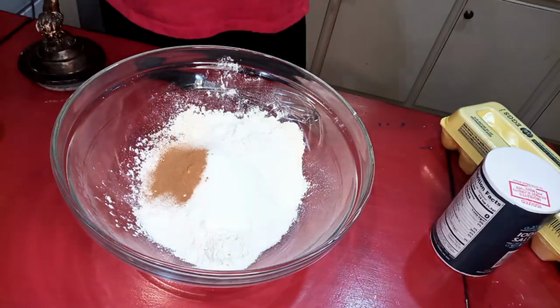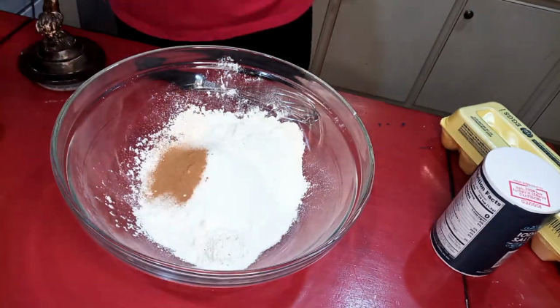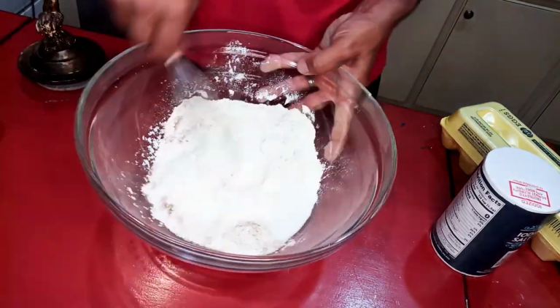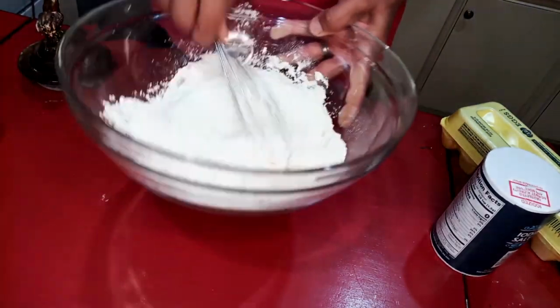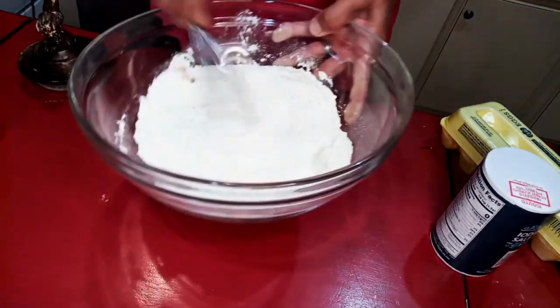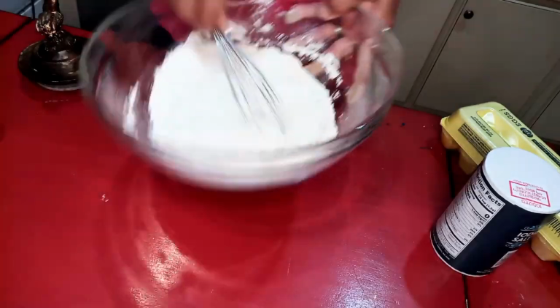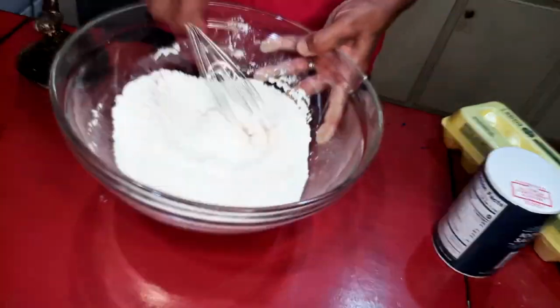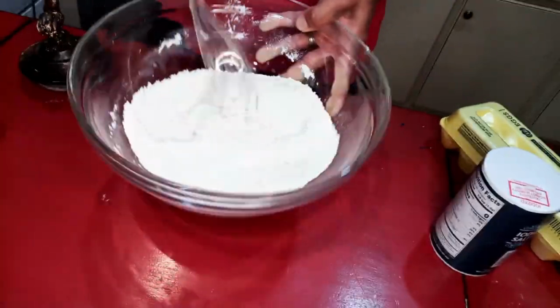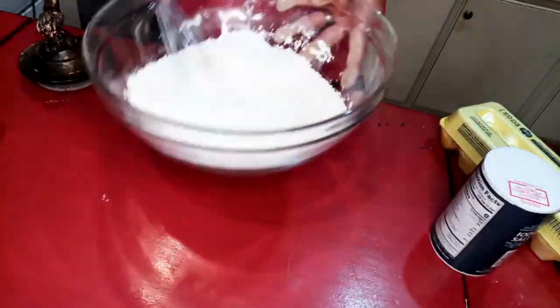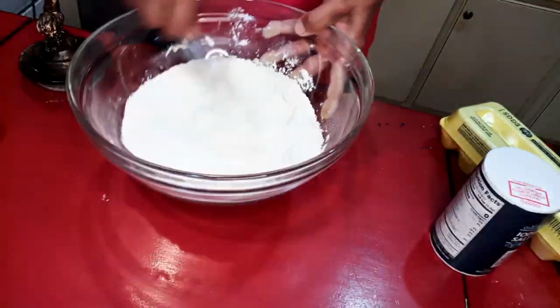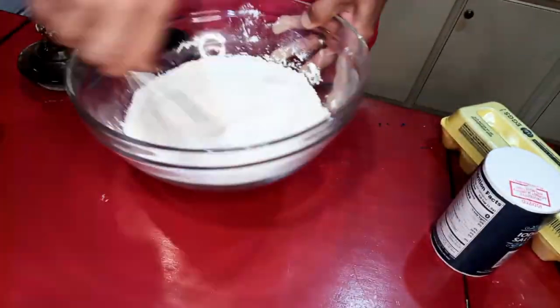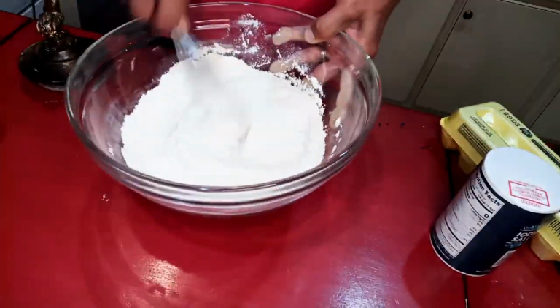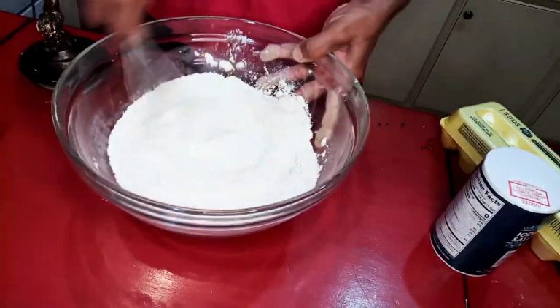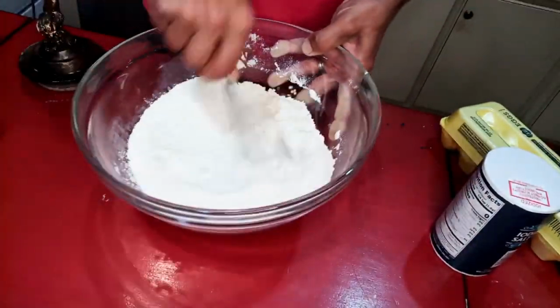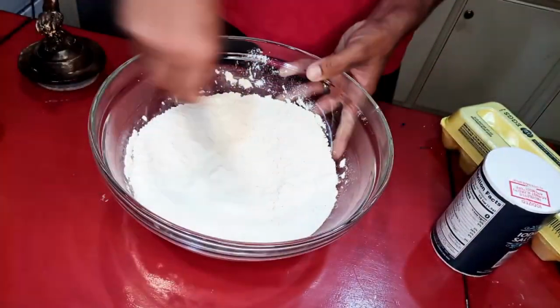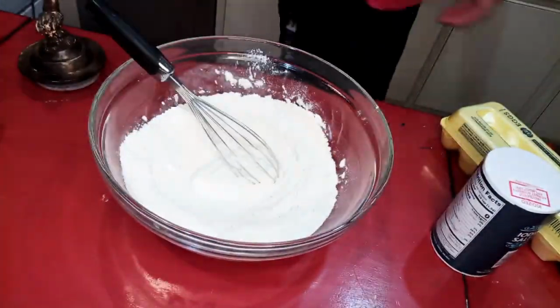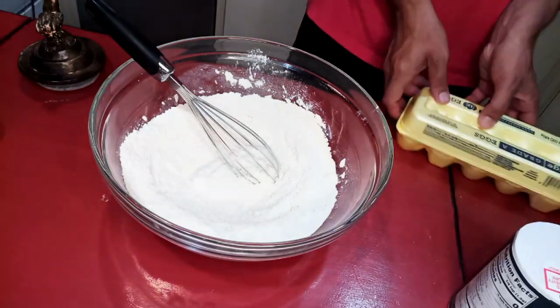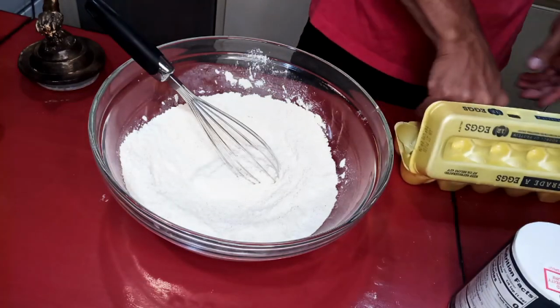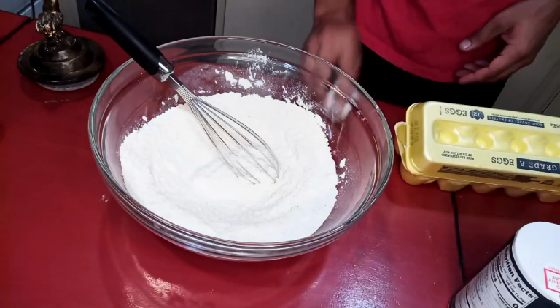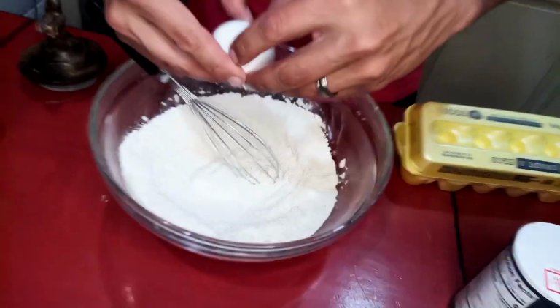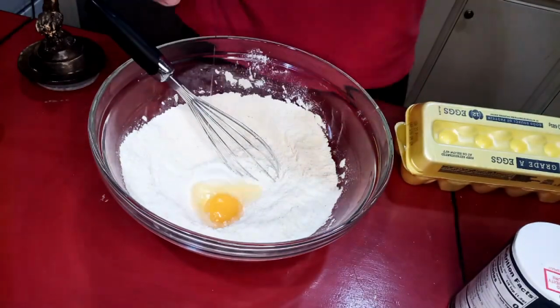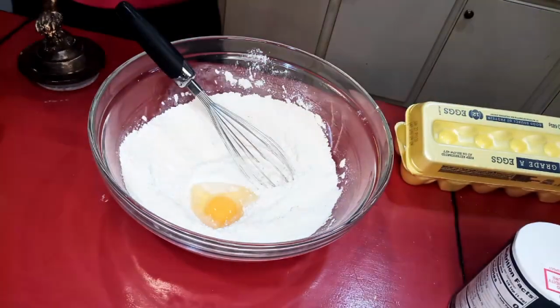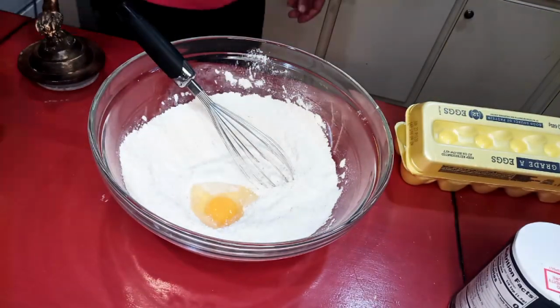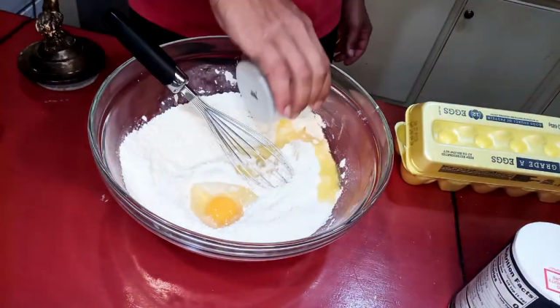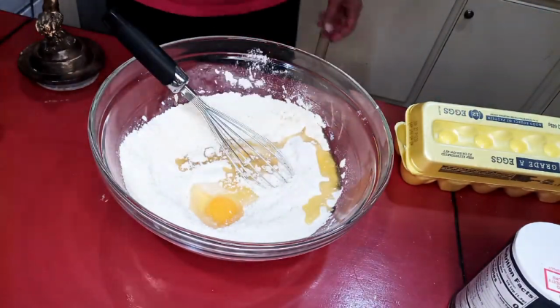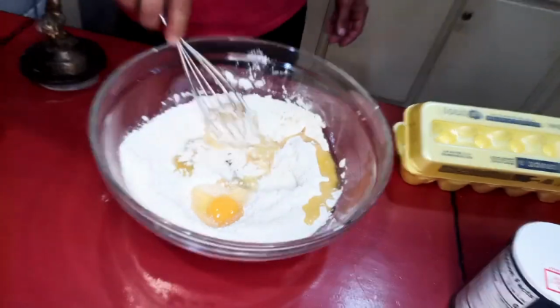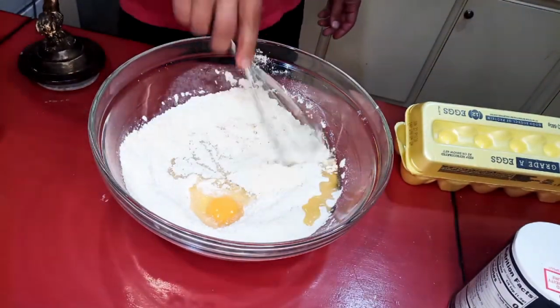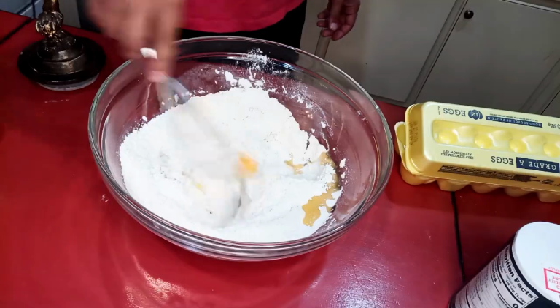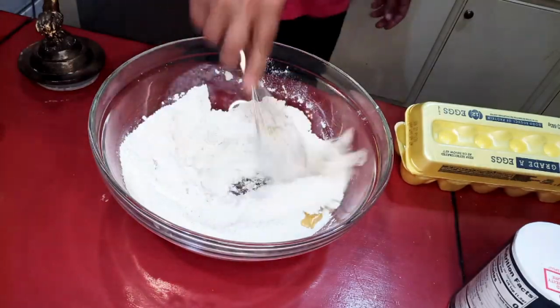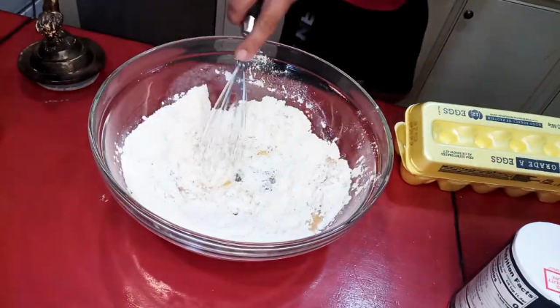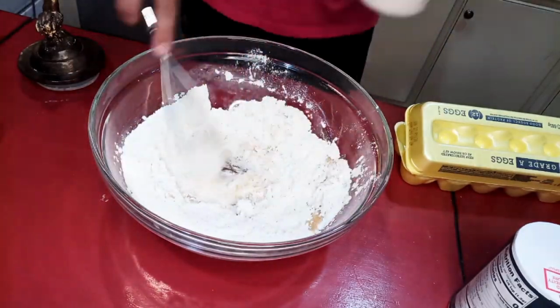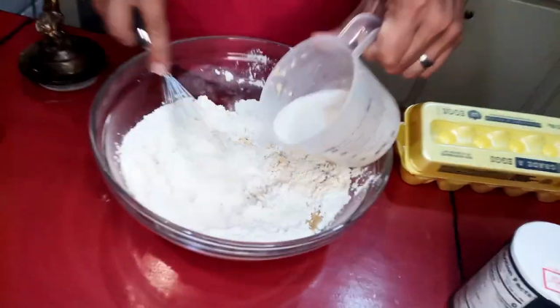Then I mix together the dry ingredients with a whisk. We've got two cups of all-purpose flour, a teaspoon of salt, a tablespoon of ground cinnamon, and a quarter cup of sugar.